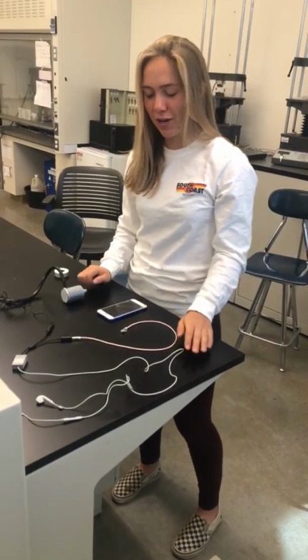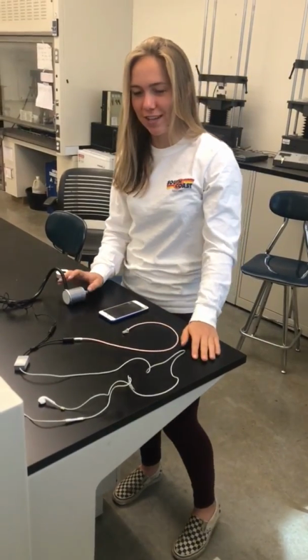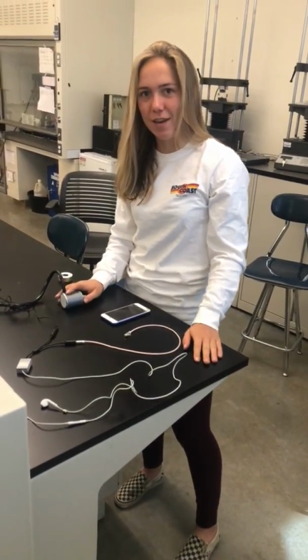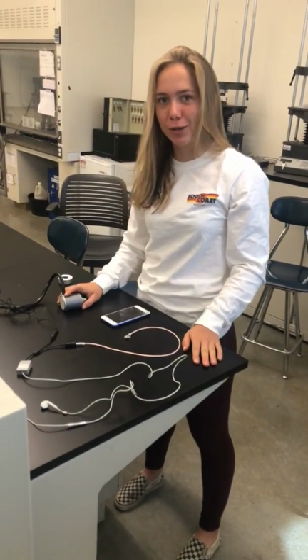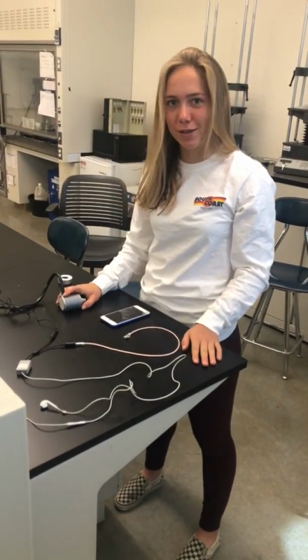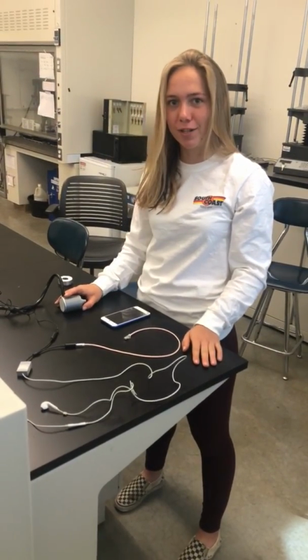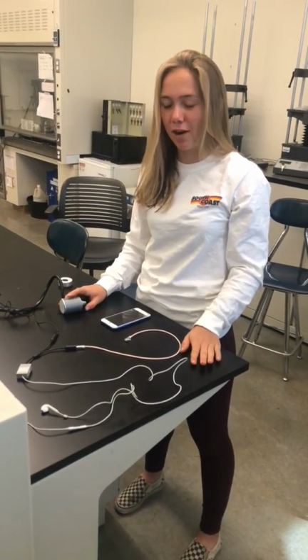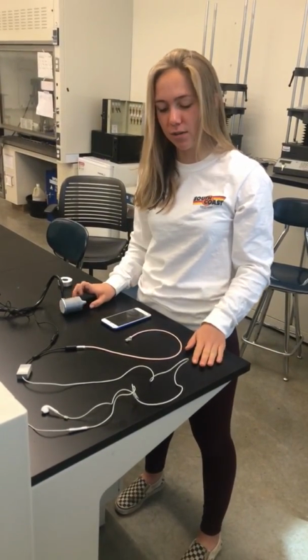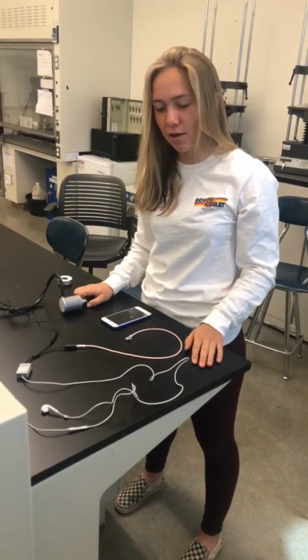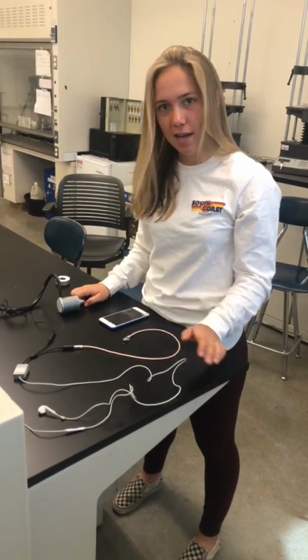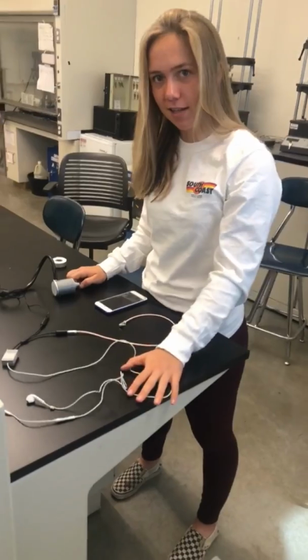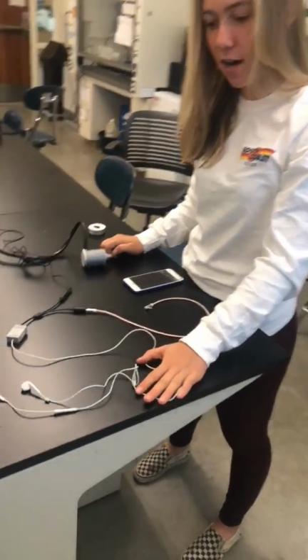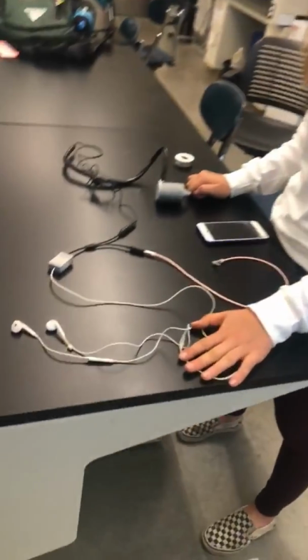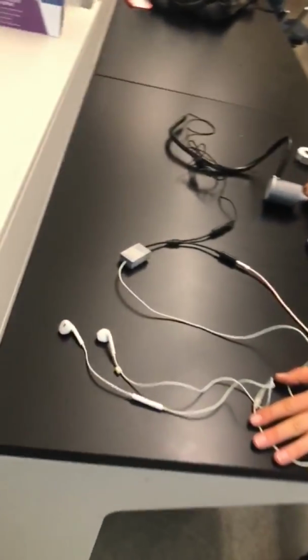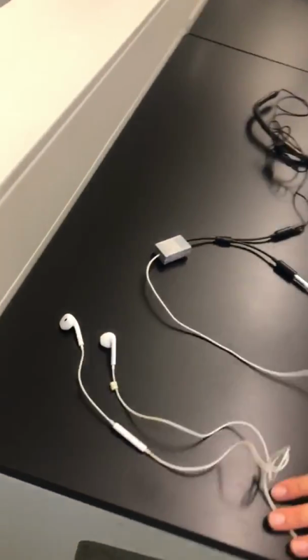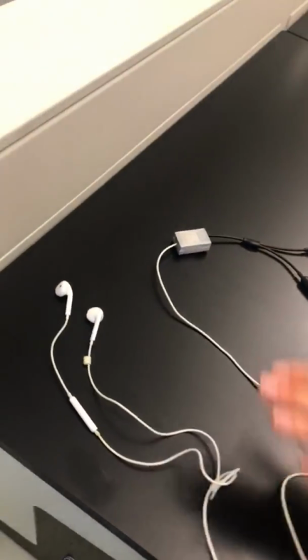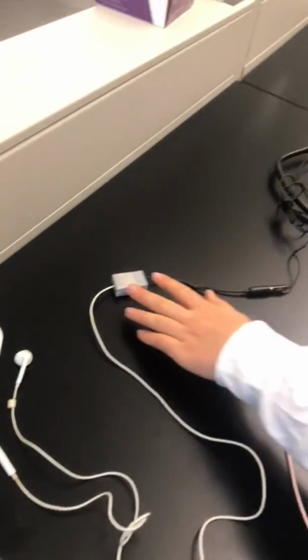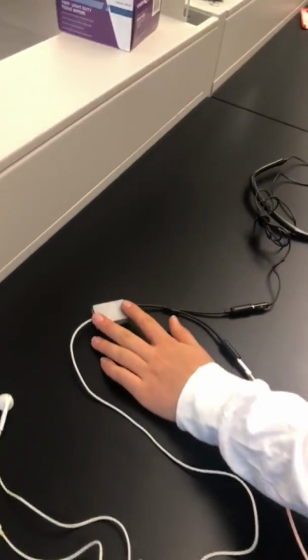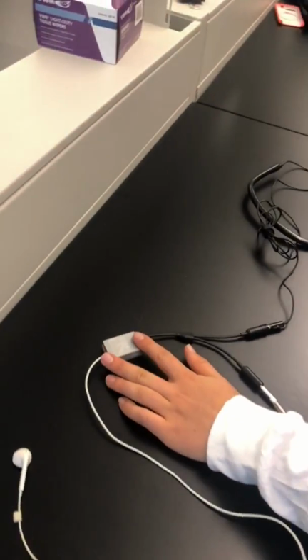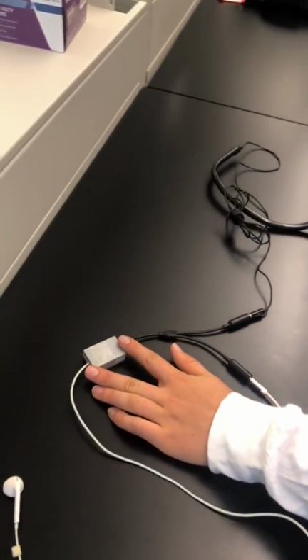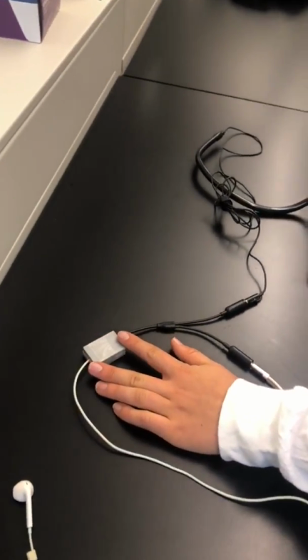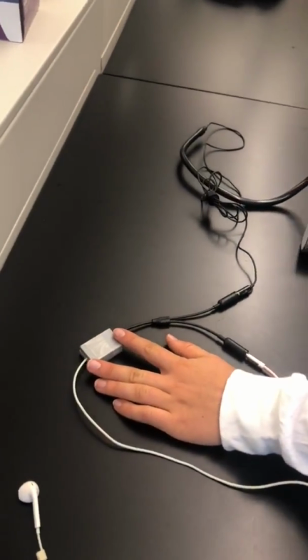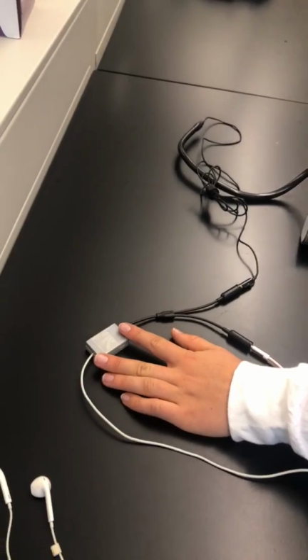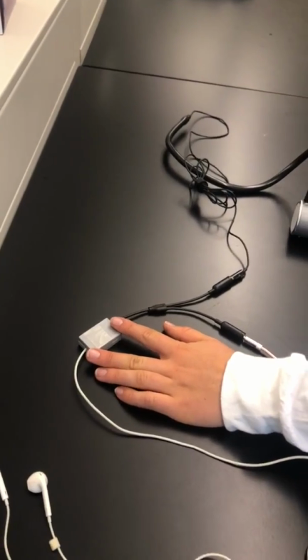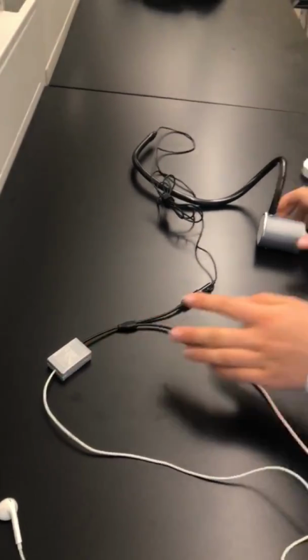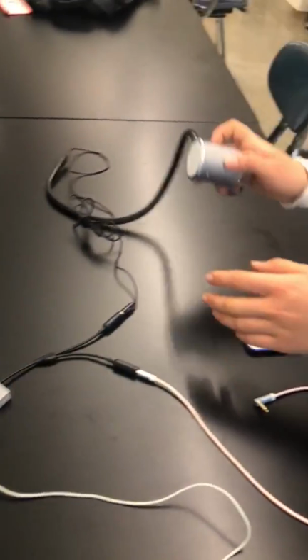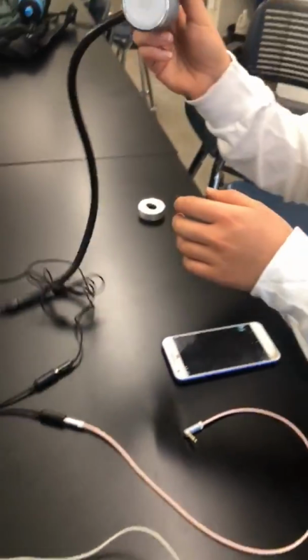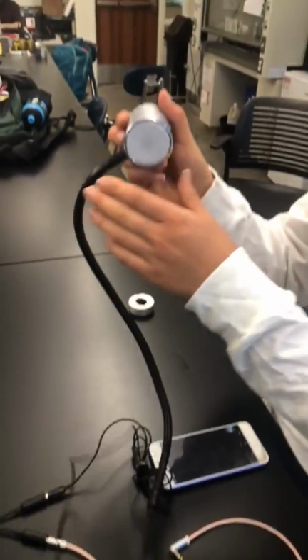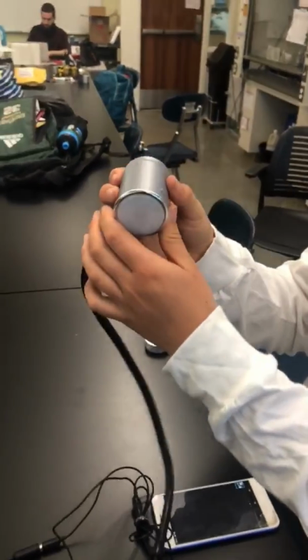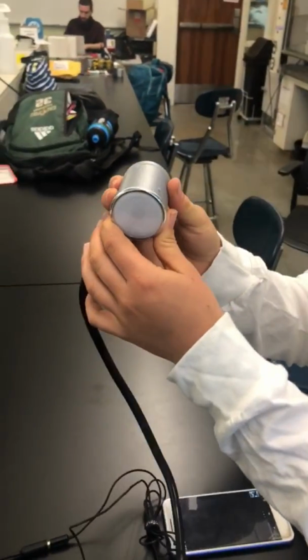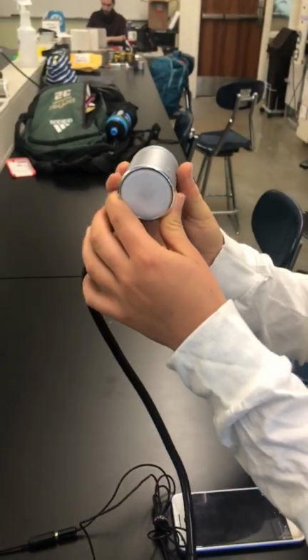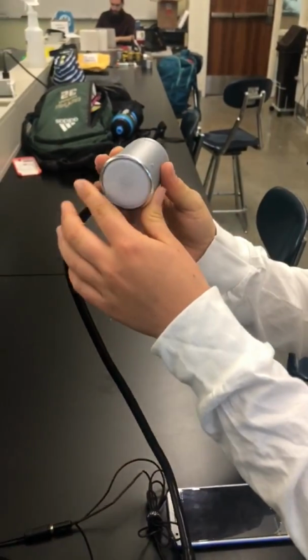This is the virtual stethoscope prototype for House Calls Mobile. It consists of headphones for the user, a filter box containing all filtering components, and the stethoscope head attached to an autoscope base.